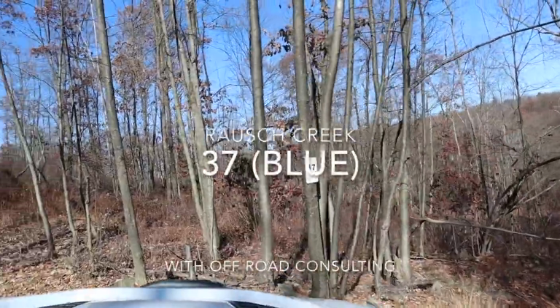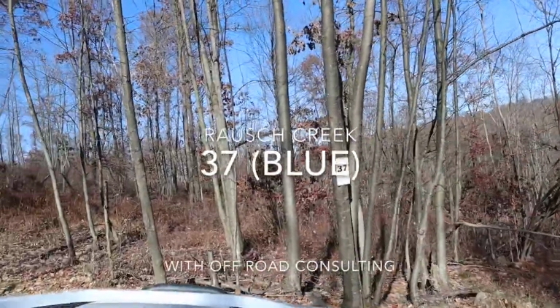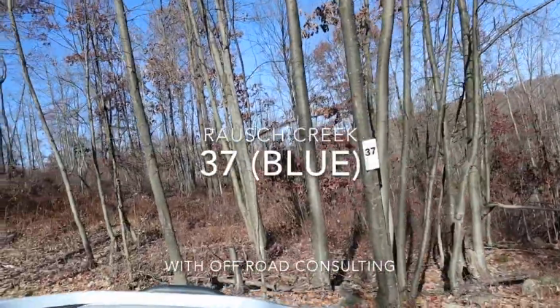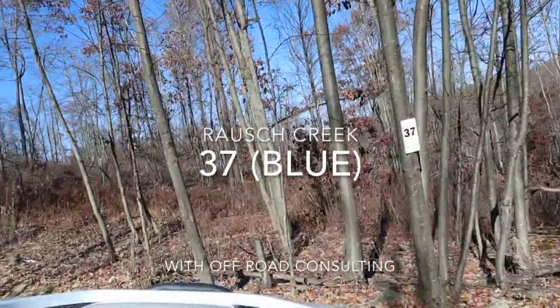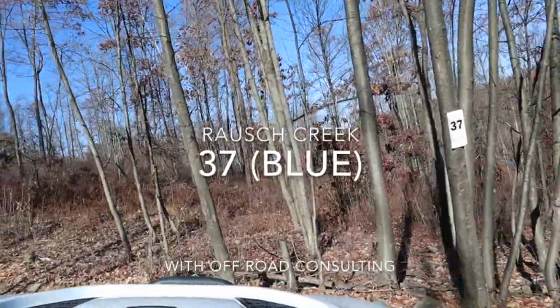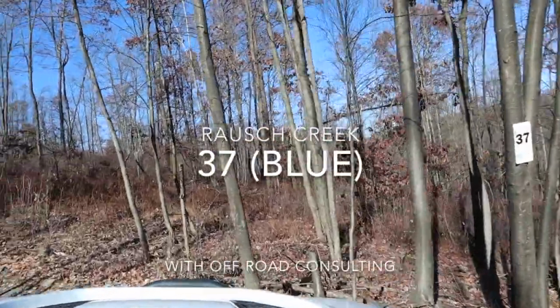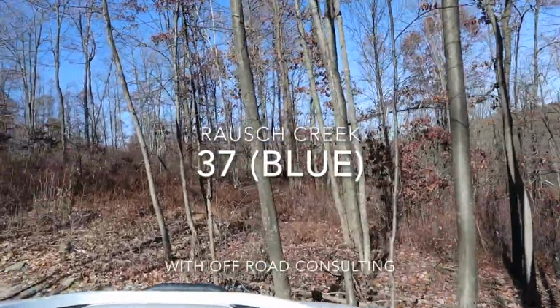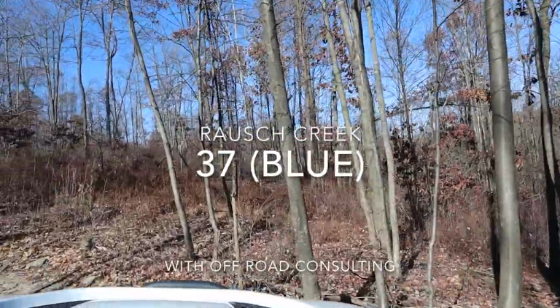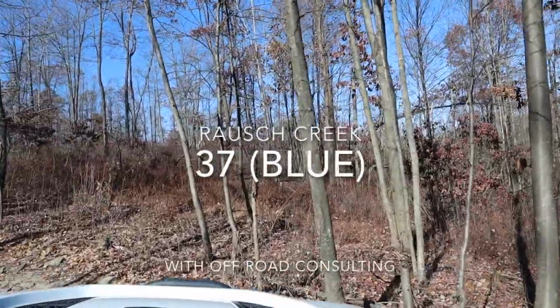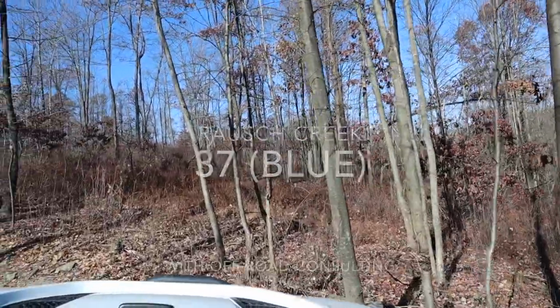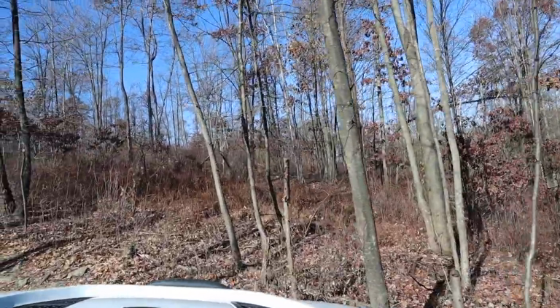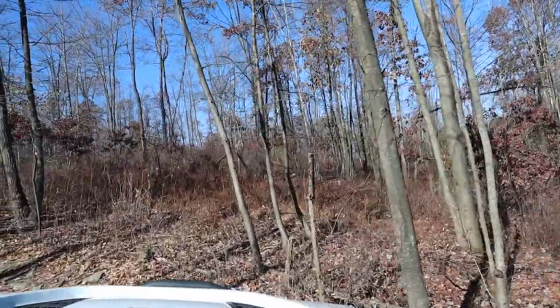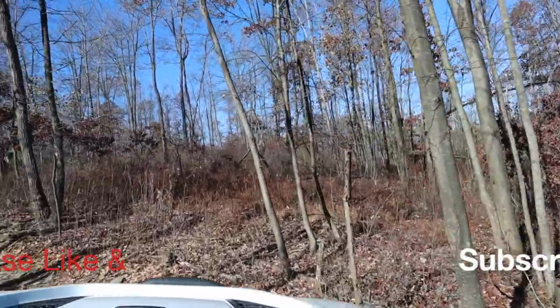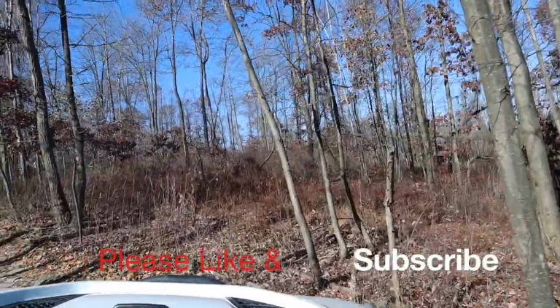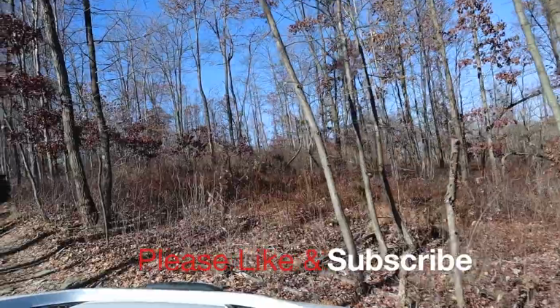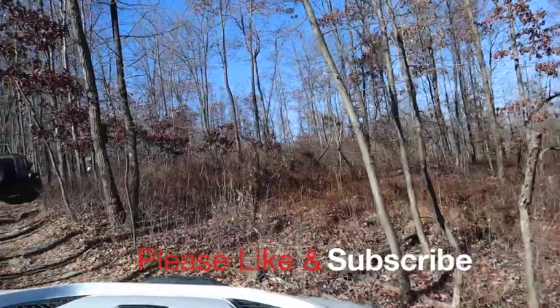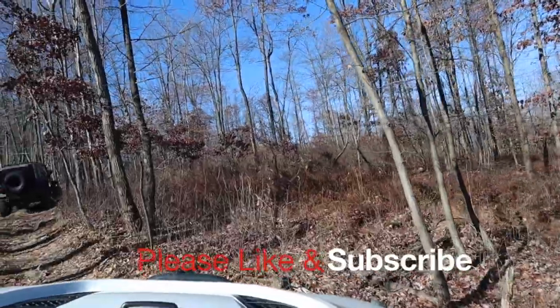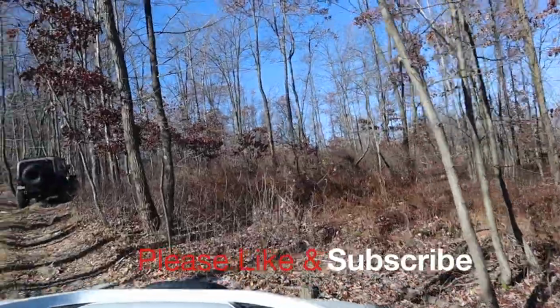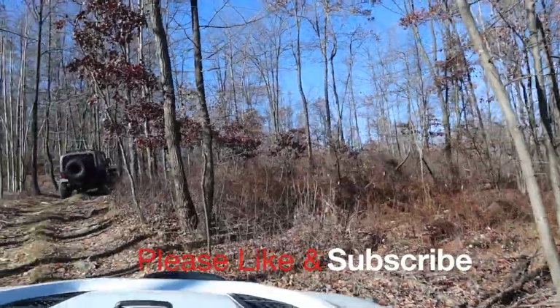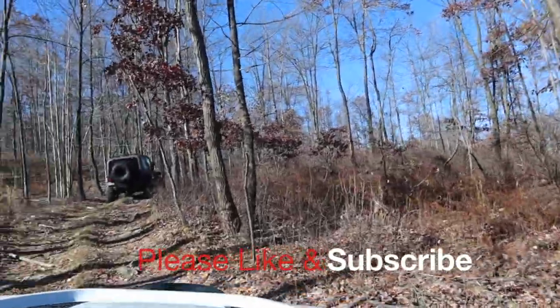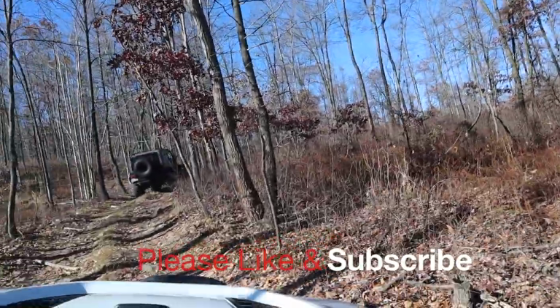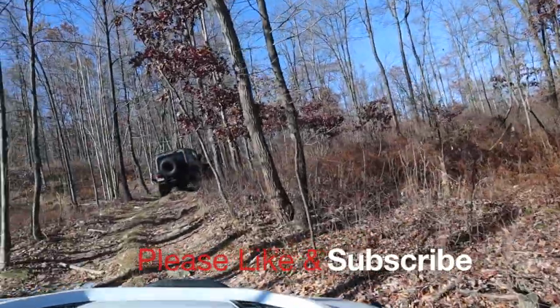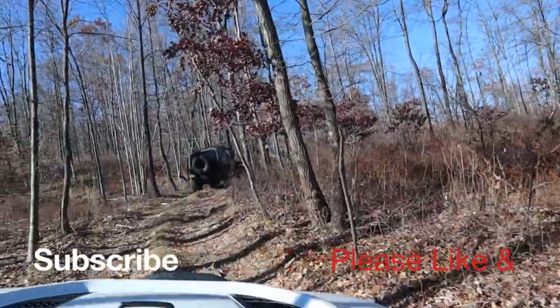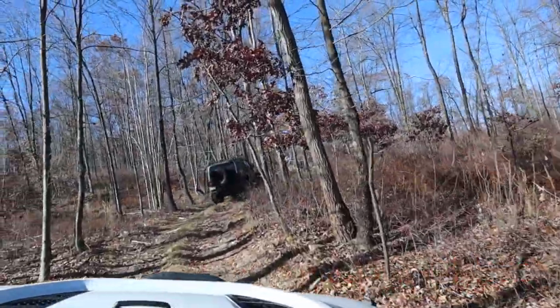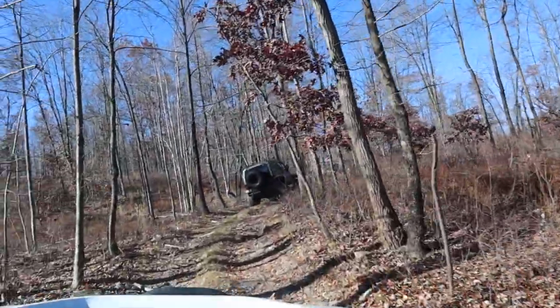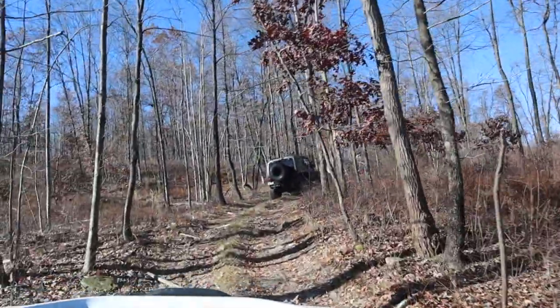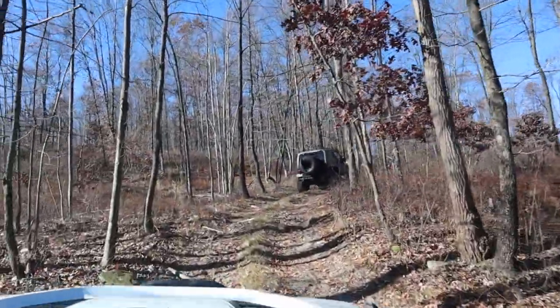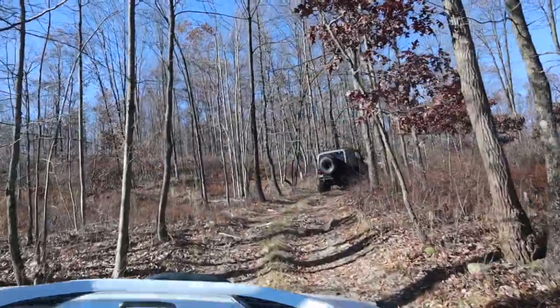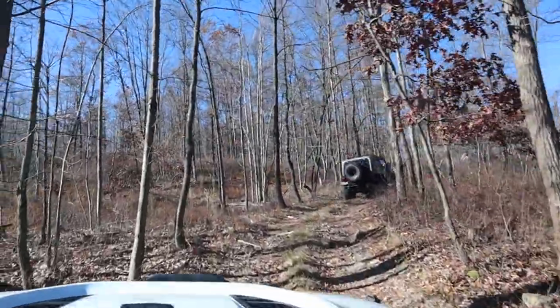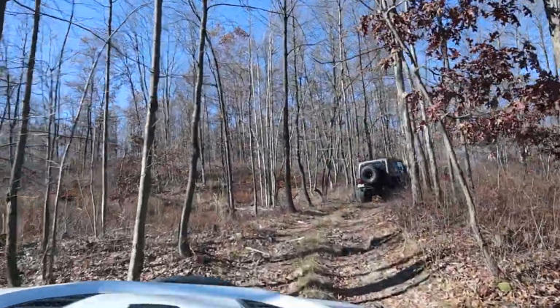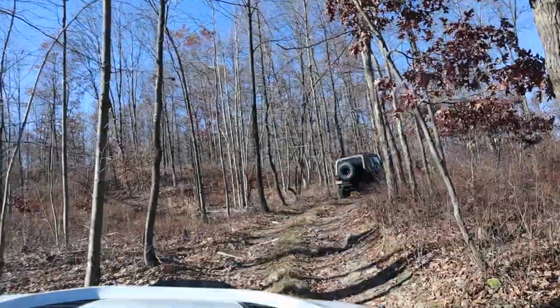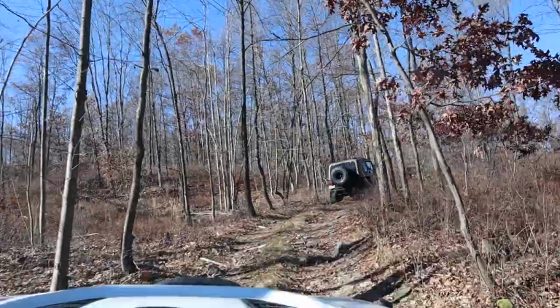Hey YouTube. I went to Roush Creek with Off-Road Consulting. This is trail 37. It is a blue trail at Roush Creek. We are on the northeast property in the afternoon.